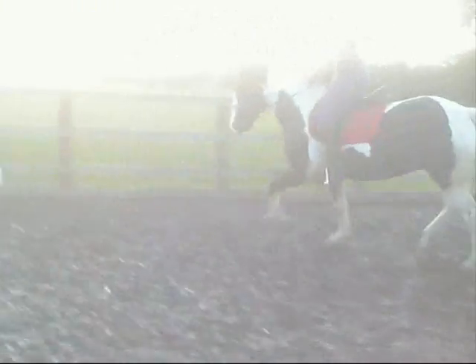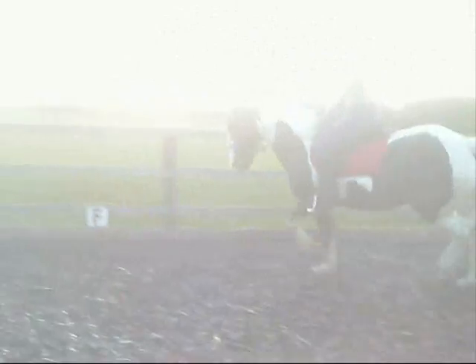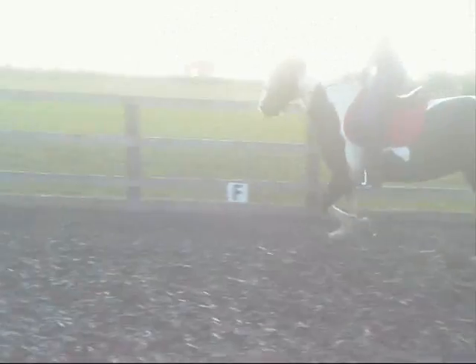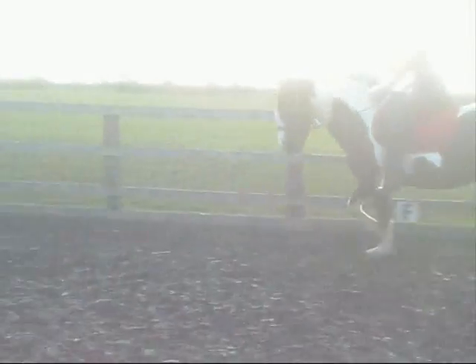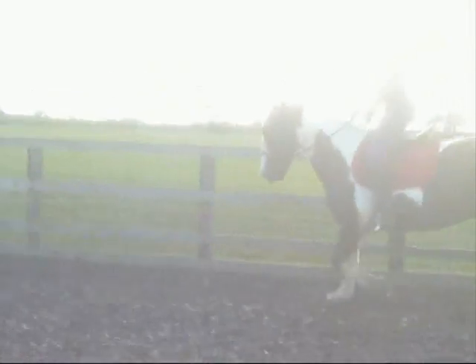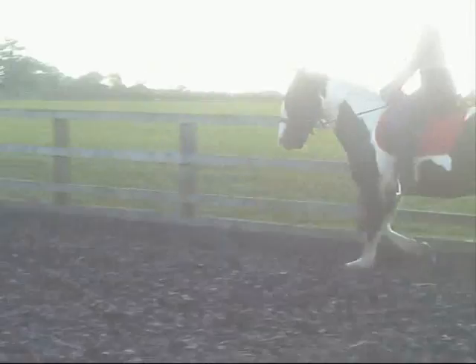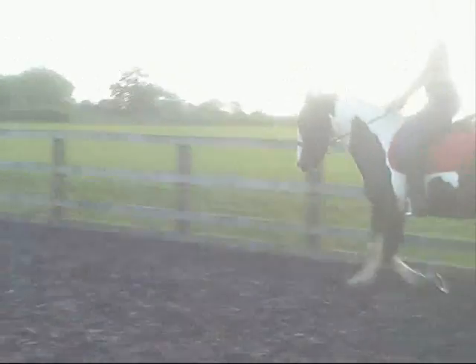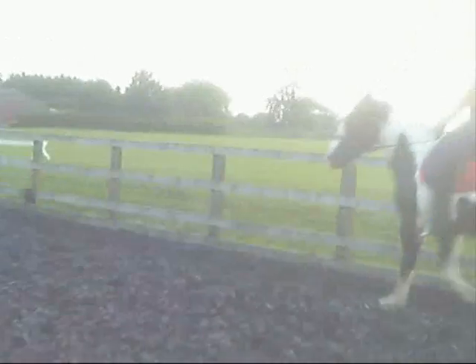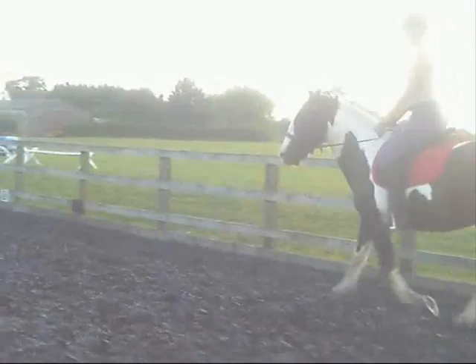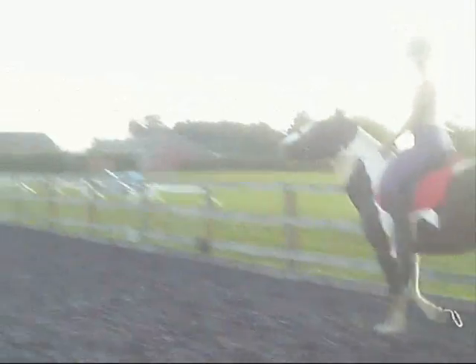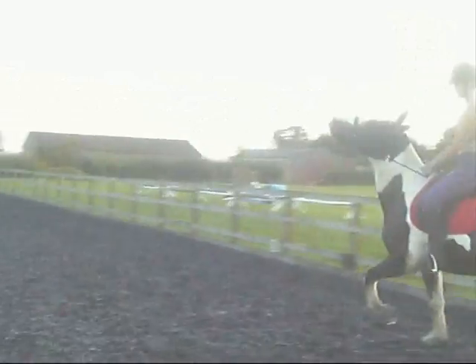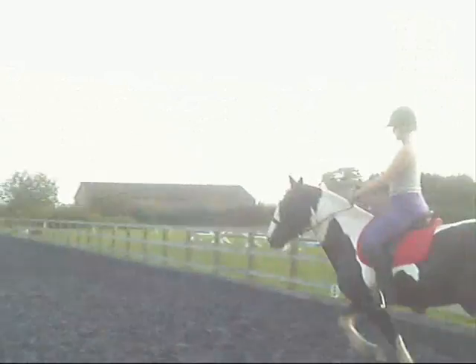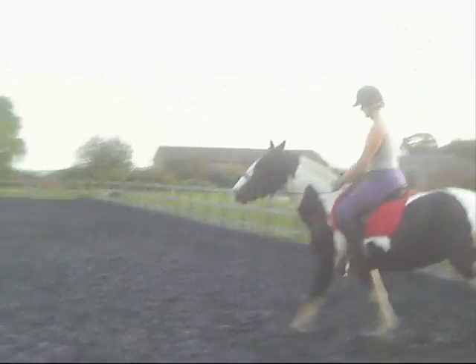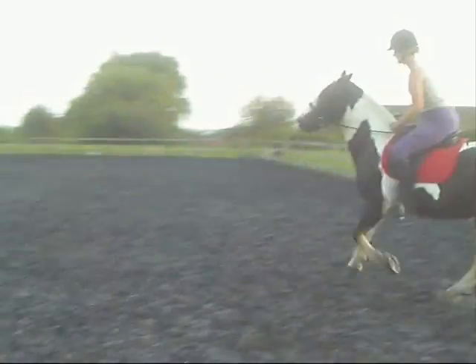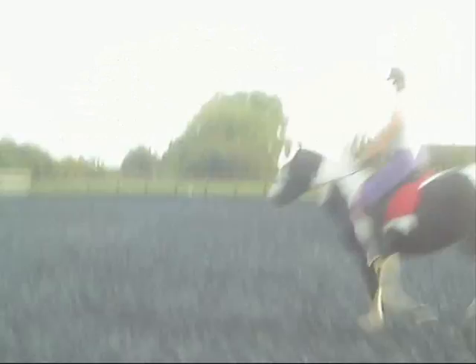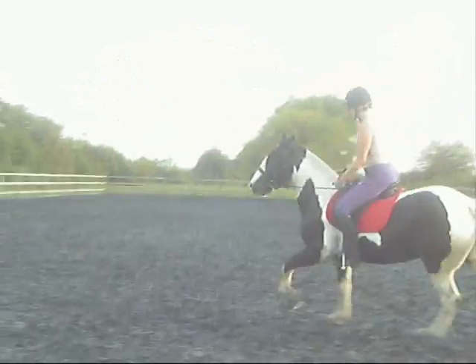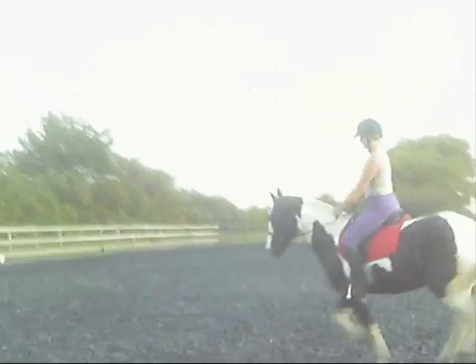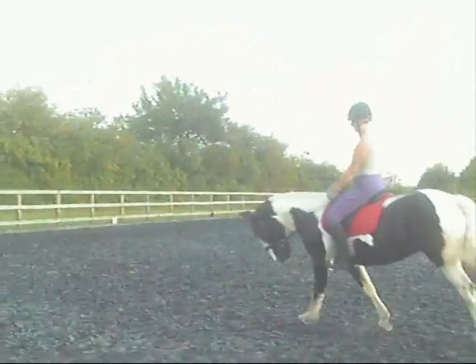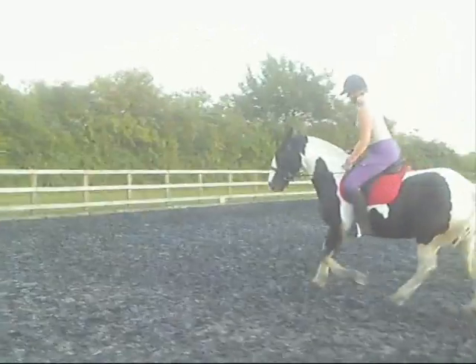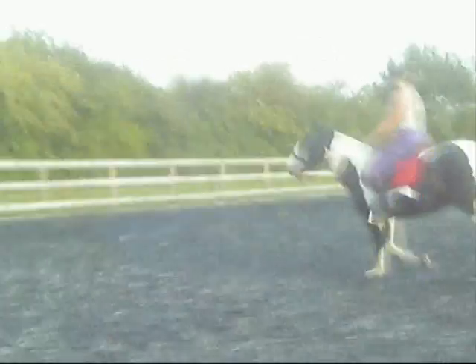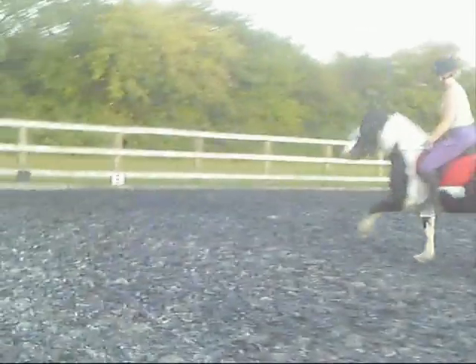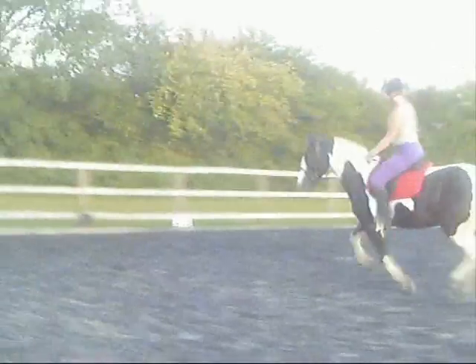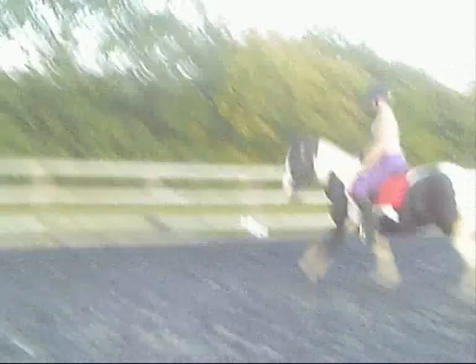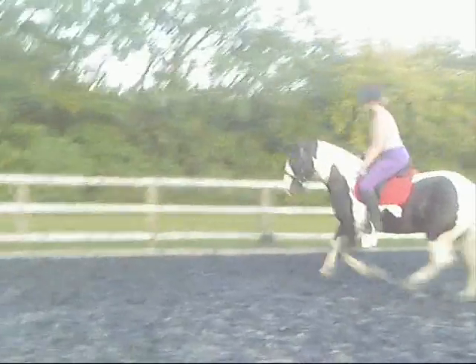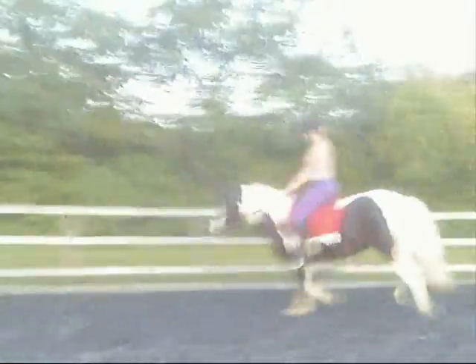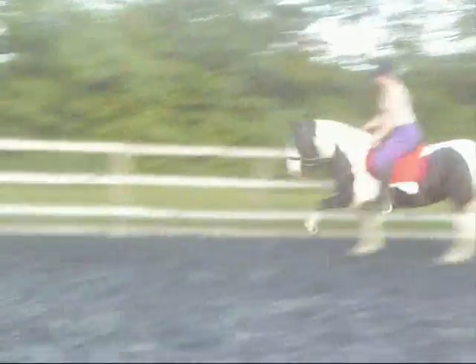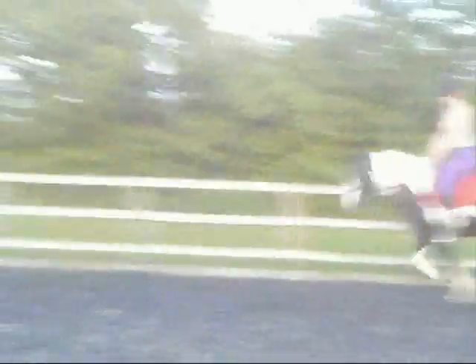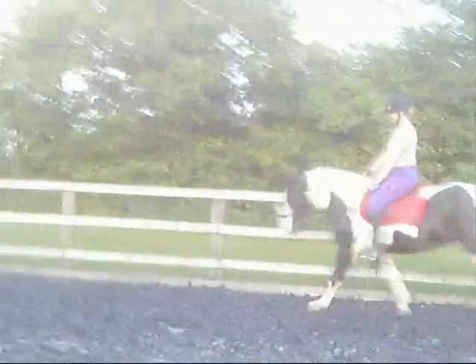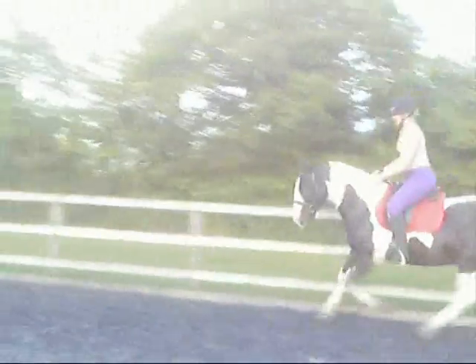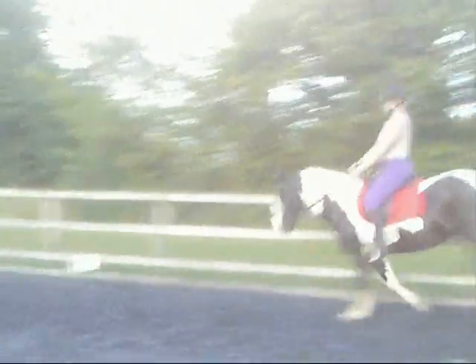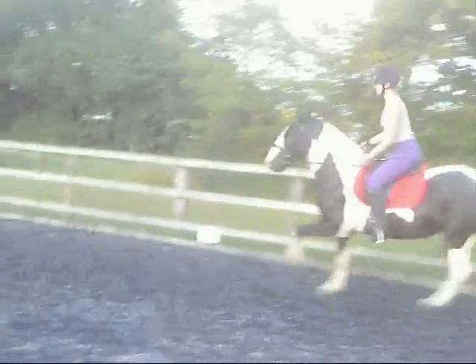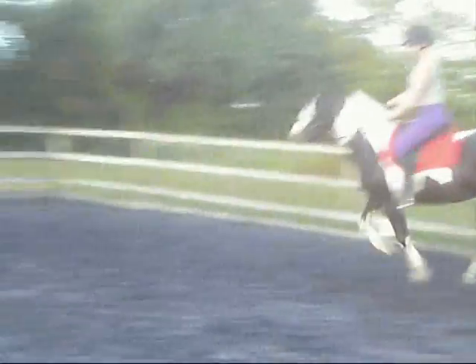Alright, do one circle and then get us straight back up into canter and then we'll change range. Perfect, lift your hands, that's it, nice.